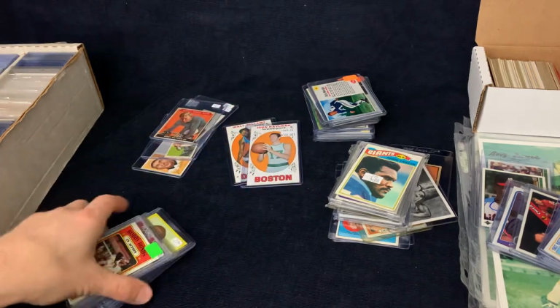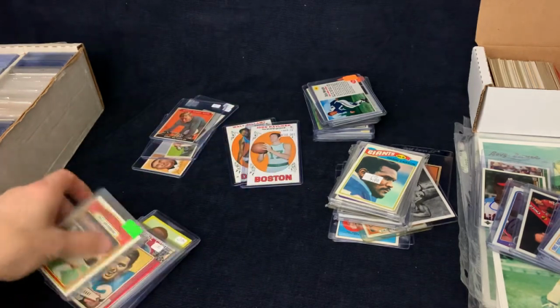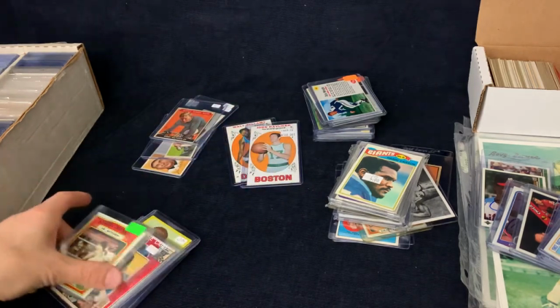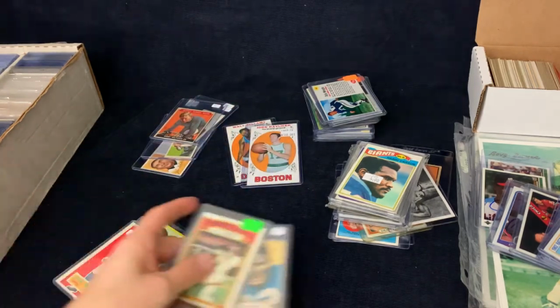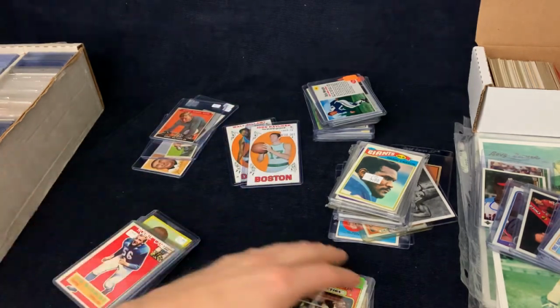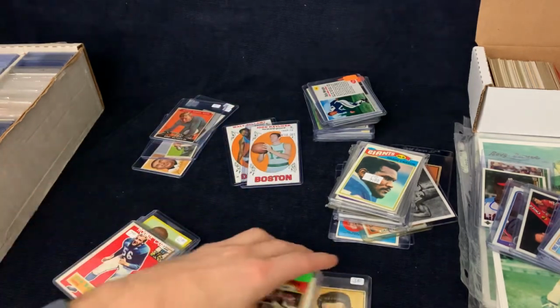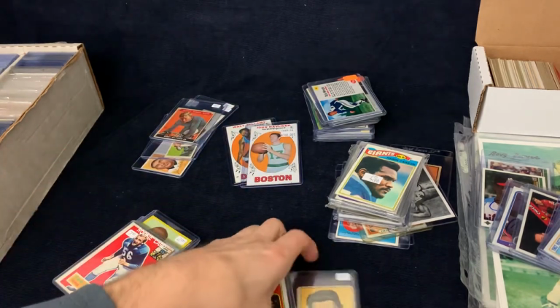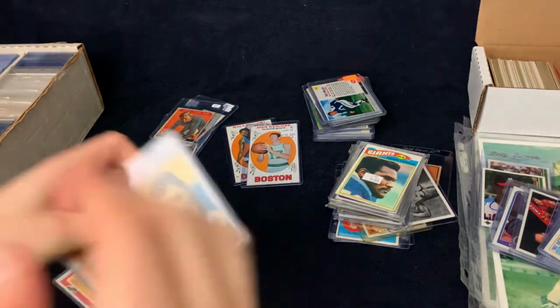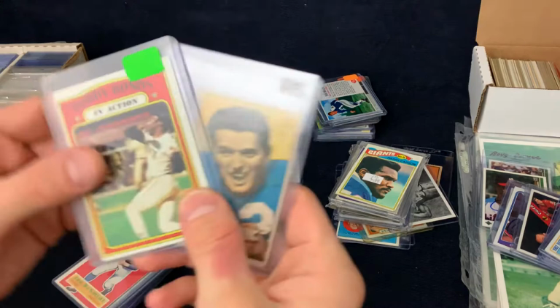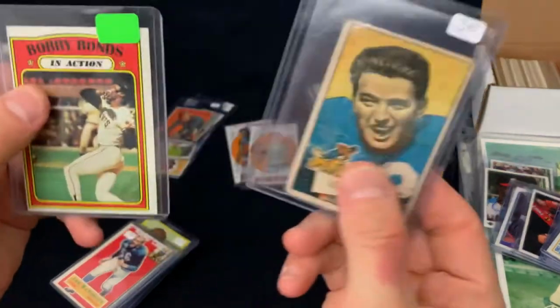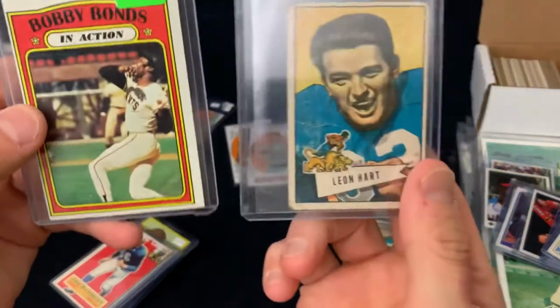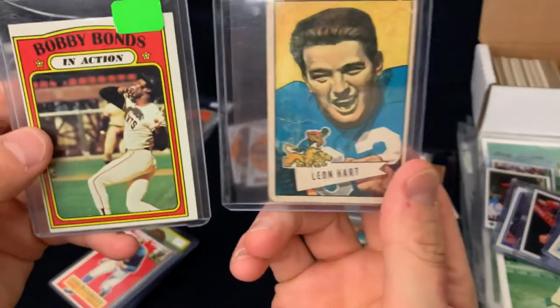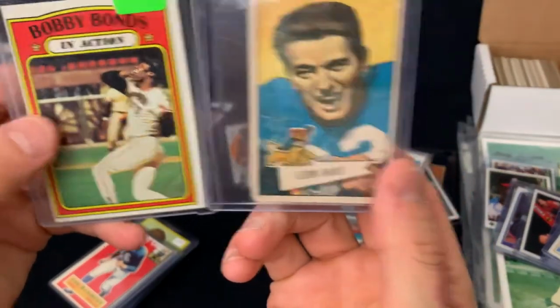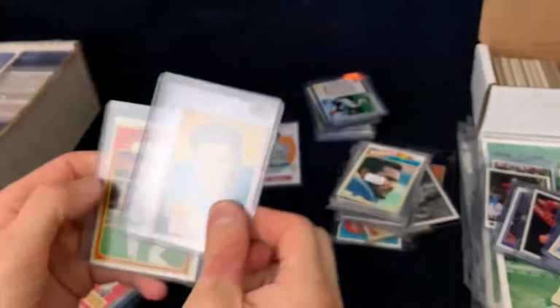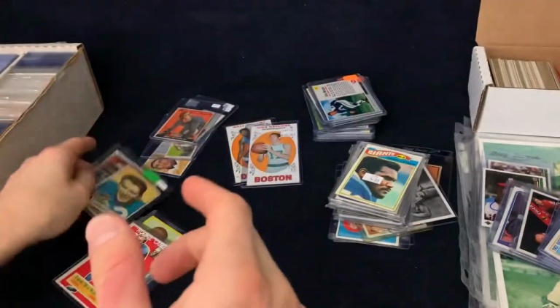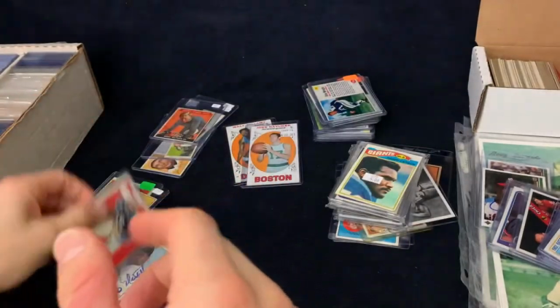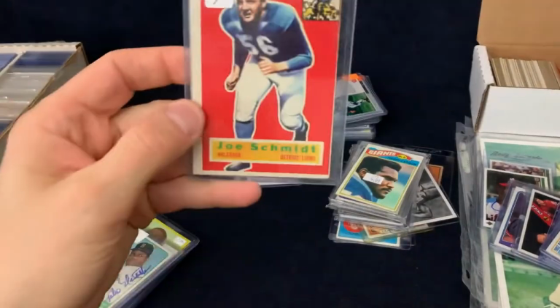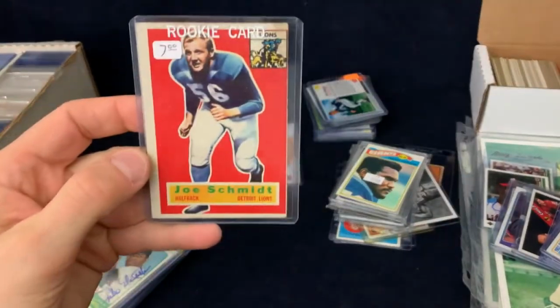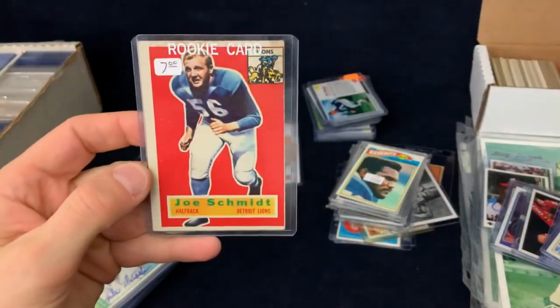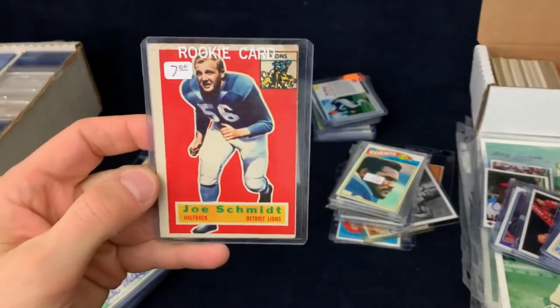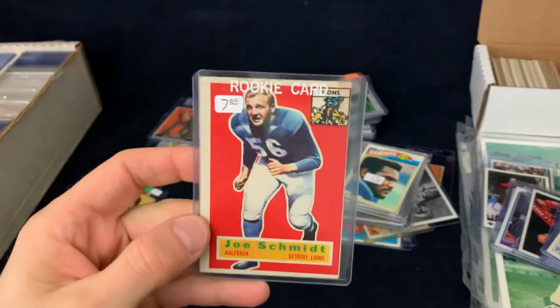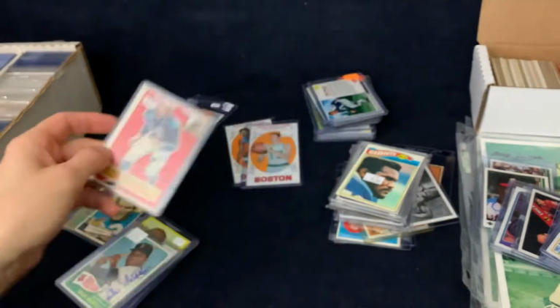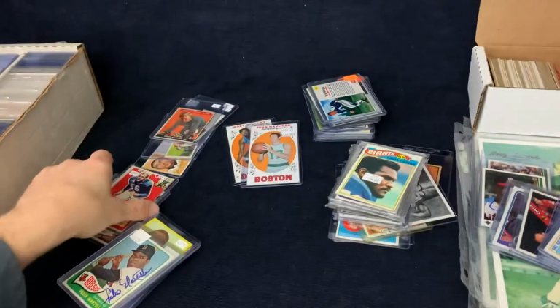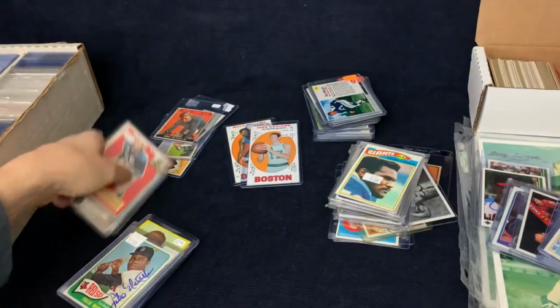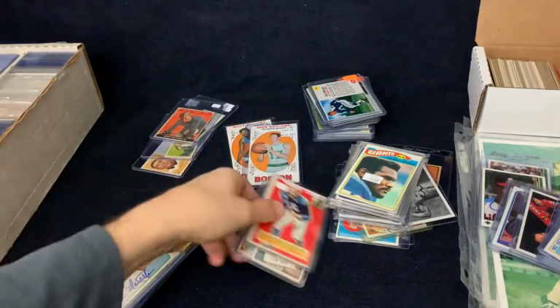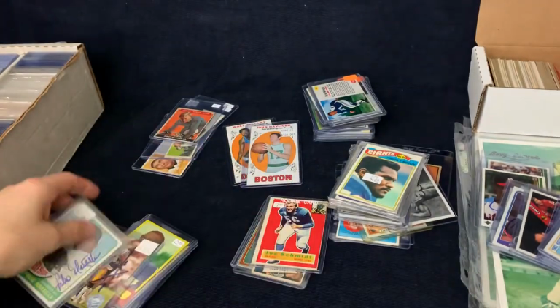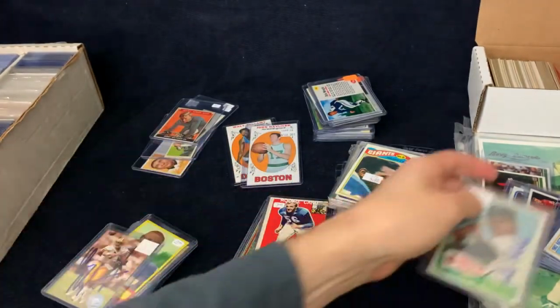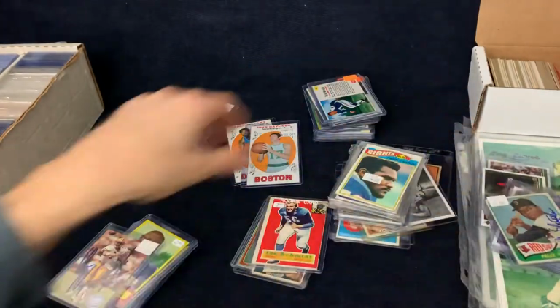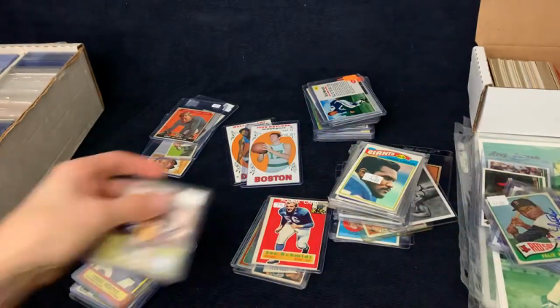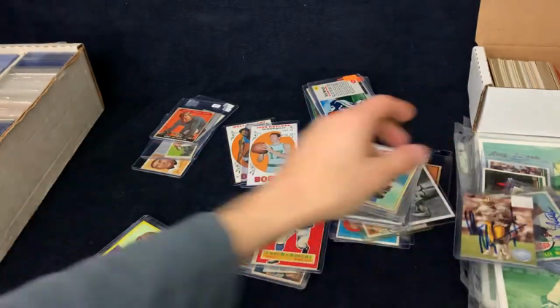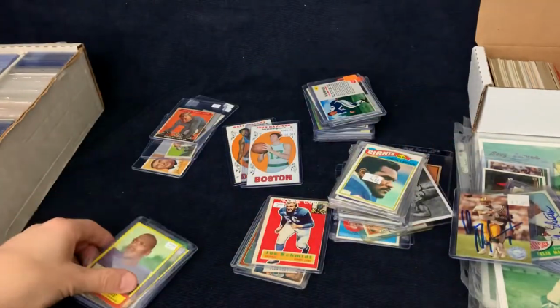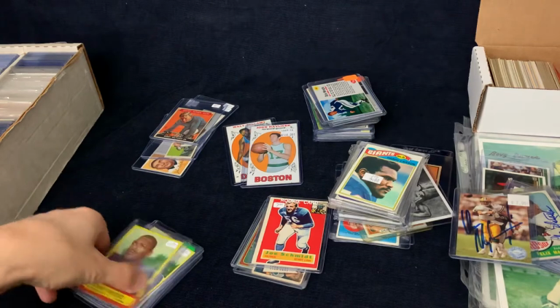Next, we got some vintage stuff here. We're going to write to some of these guys through the mail — like Joe Schmidt. That is his rookie; I'll send that off with some money for him. And then we'll go through some of the autographs that I bought. We got some Lenny Moores — I always like to get out to him and send him $5 per card.